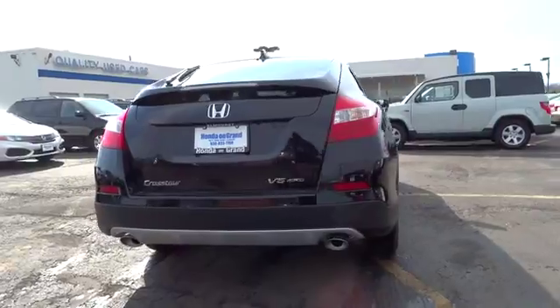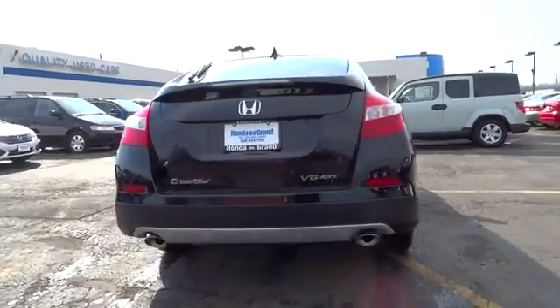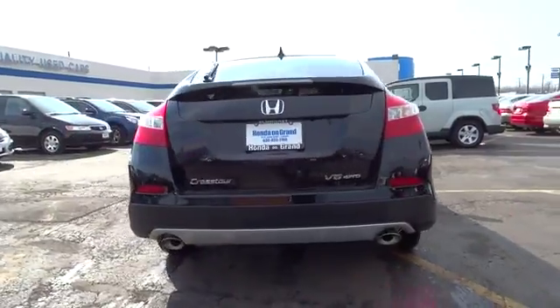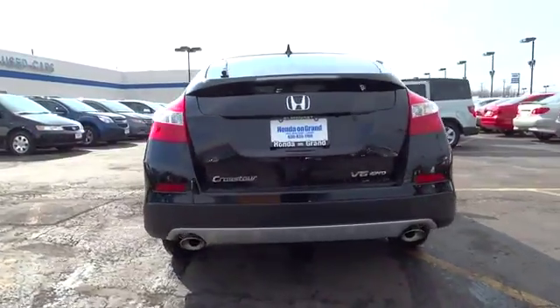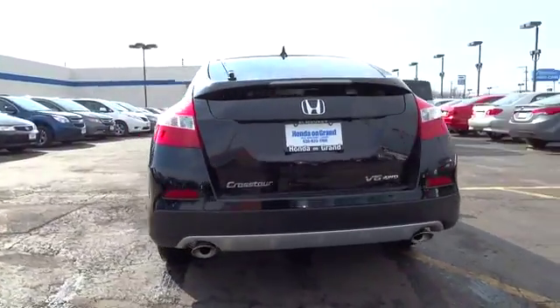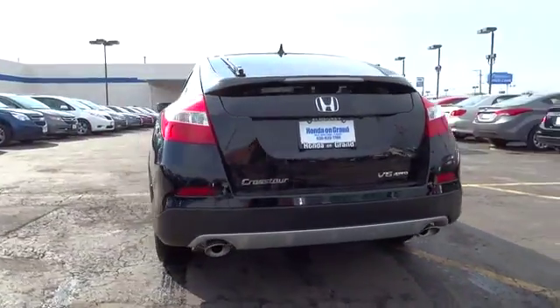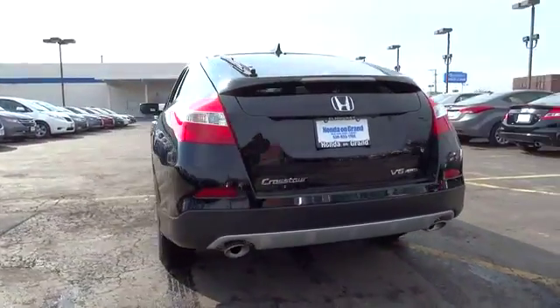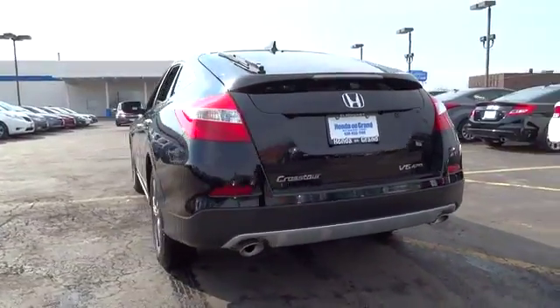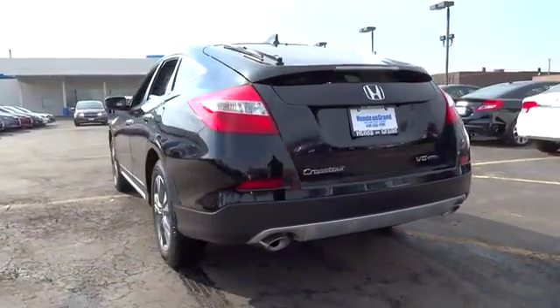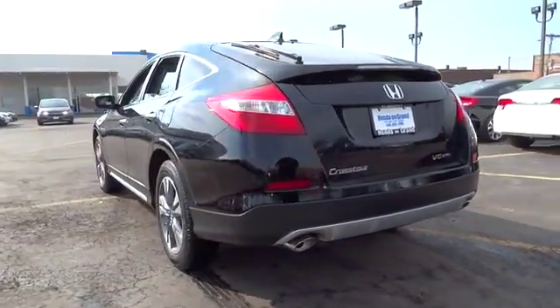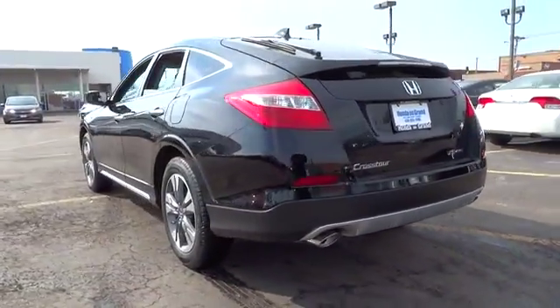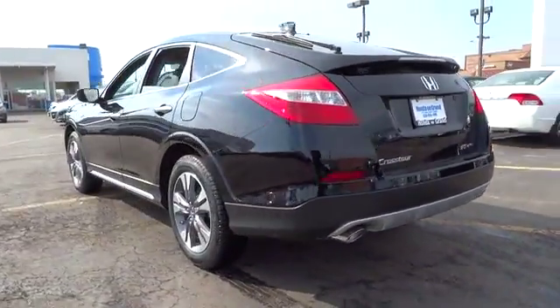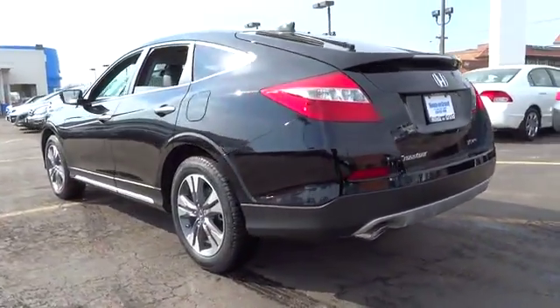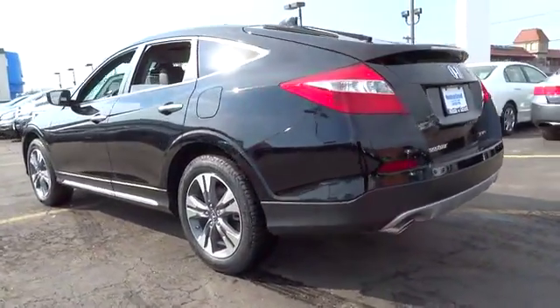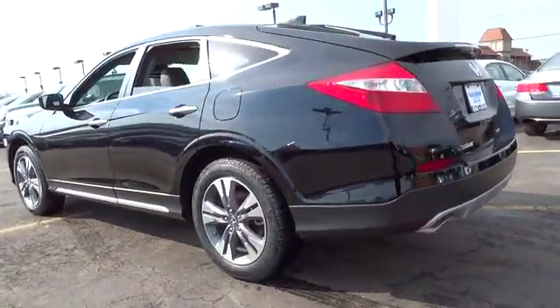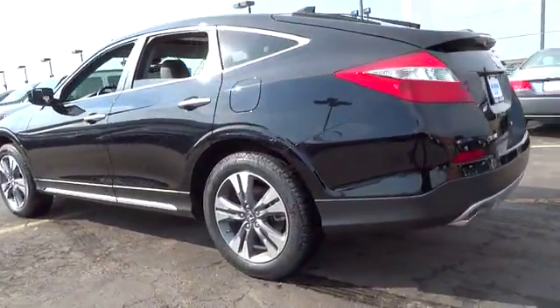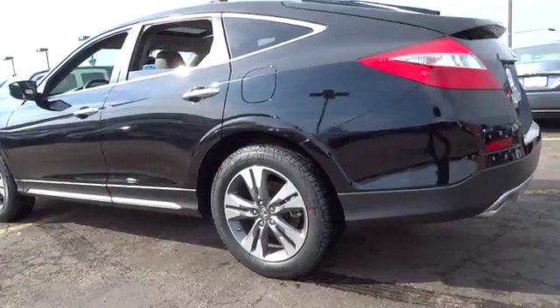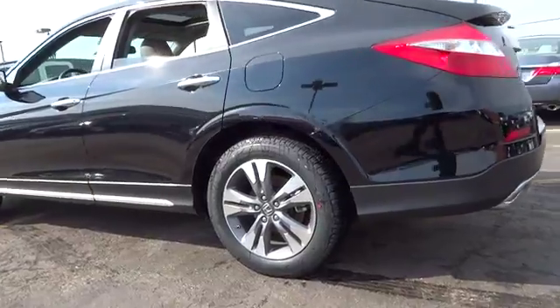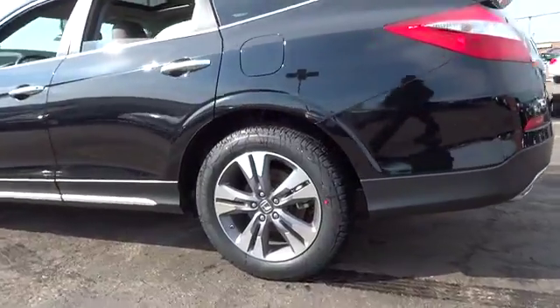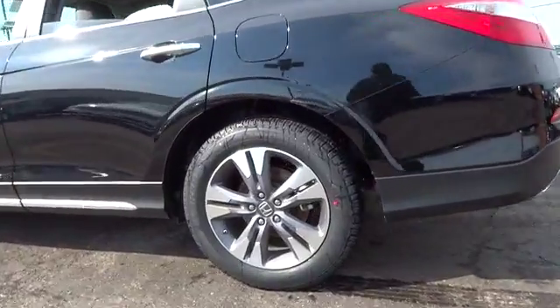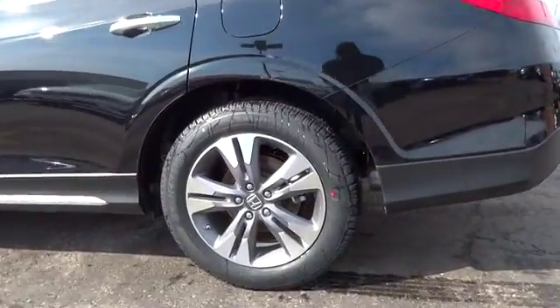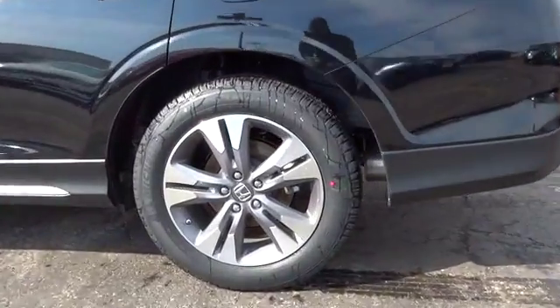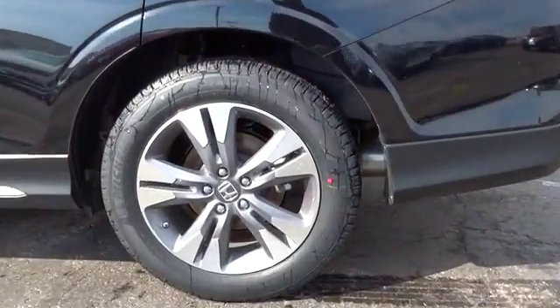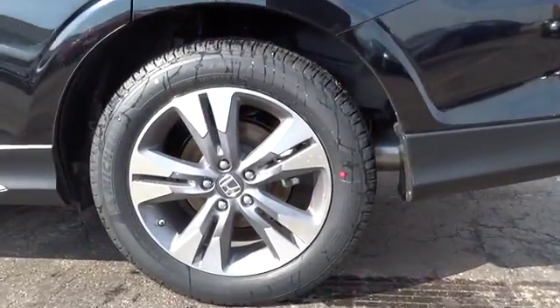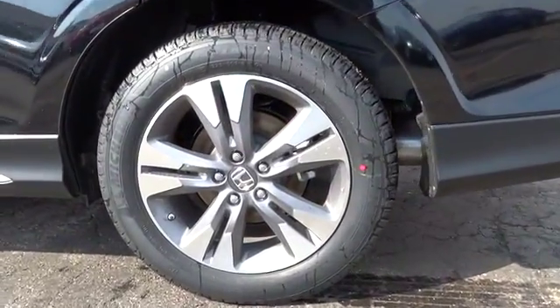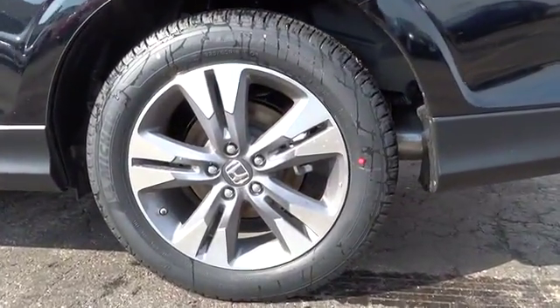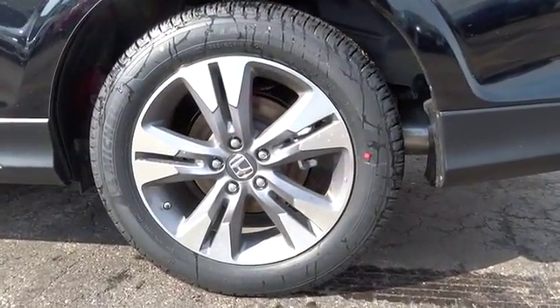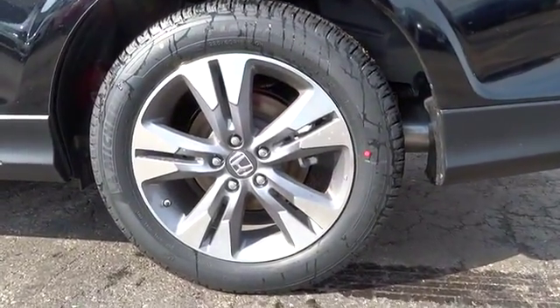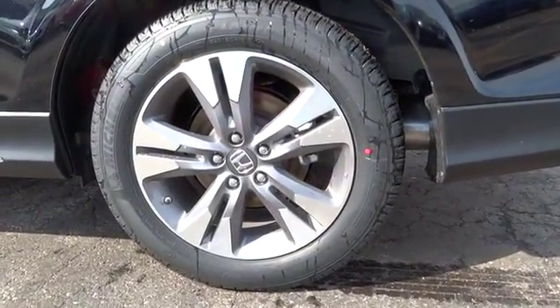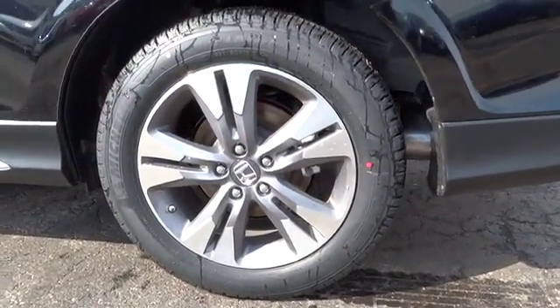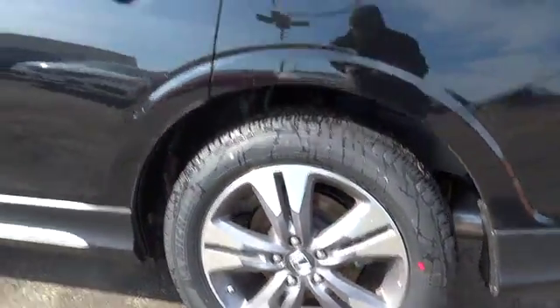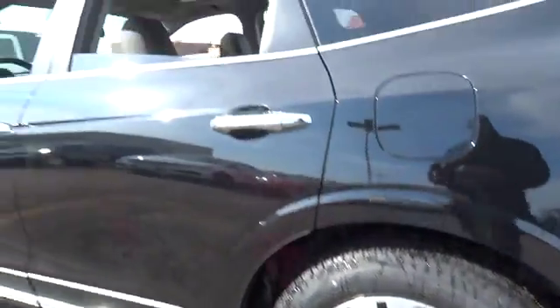Driver airbag. Aluminum wheels. Auto dimming rear view mirror. Four wheel drive. Keyless entry. Four wheel disc brakes. Cruise control.